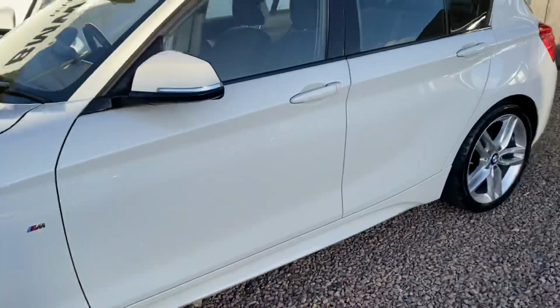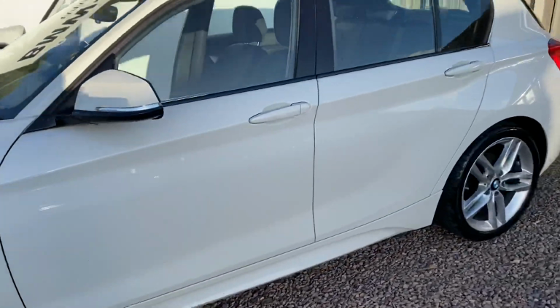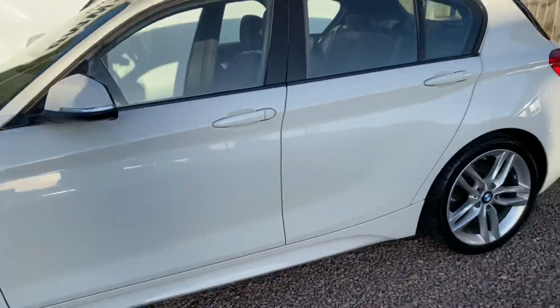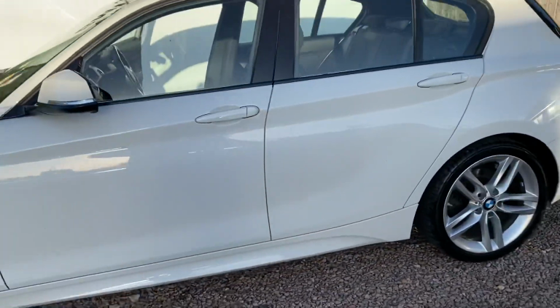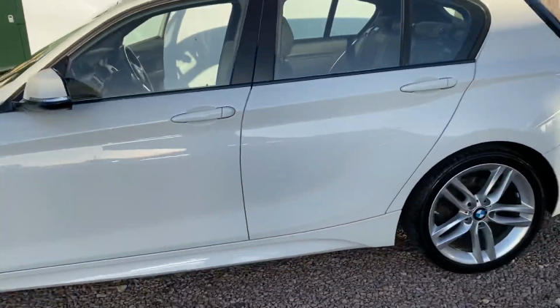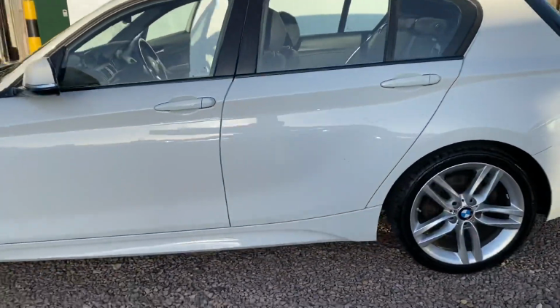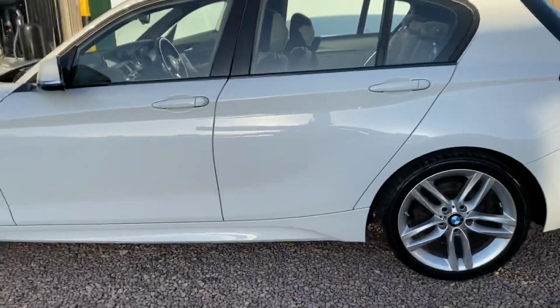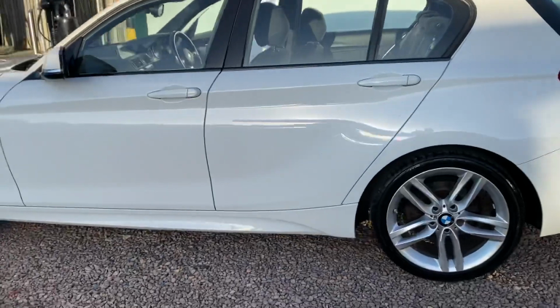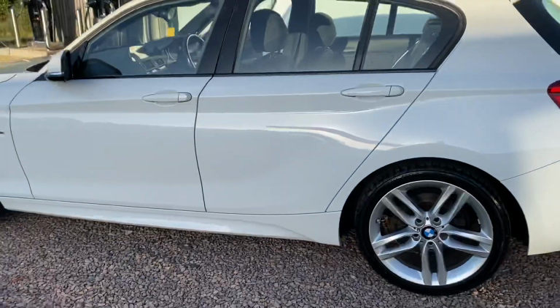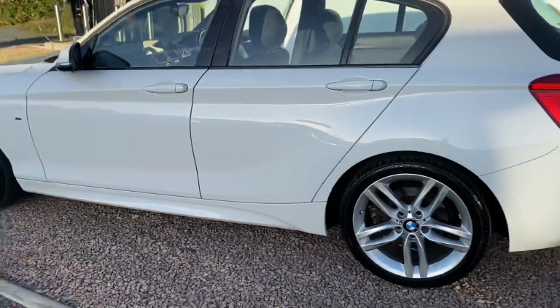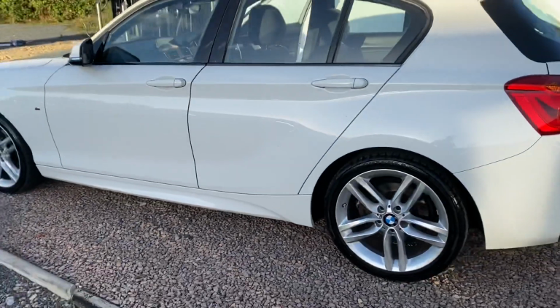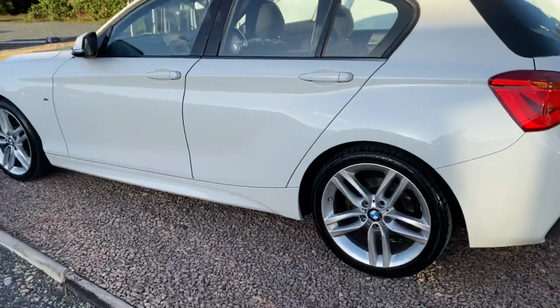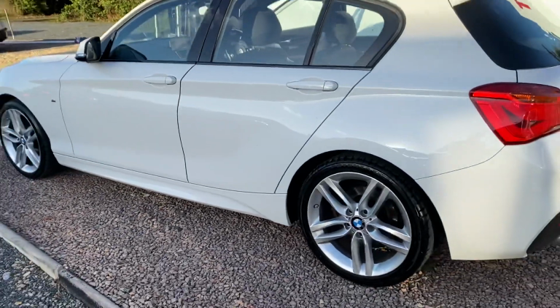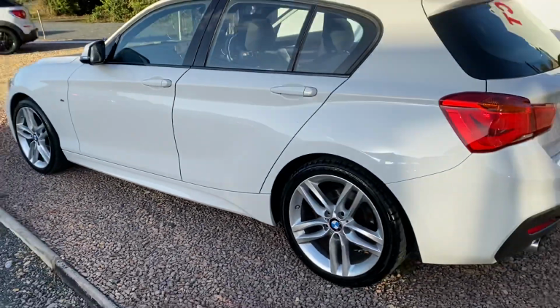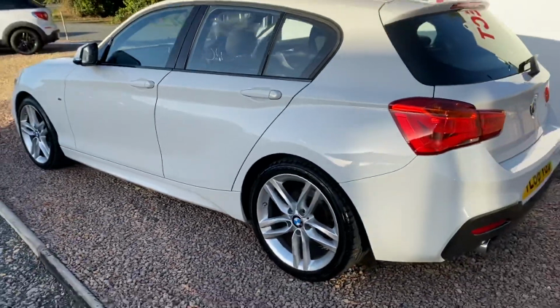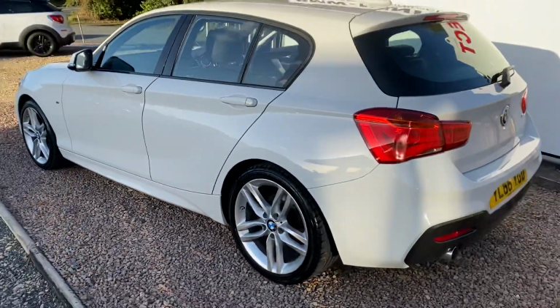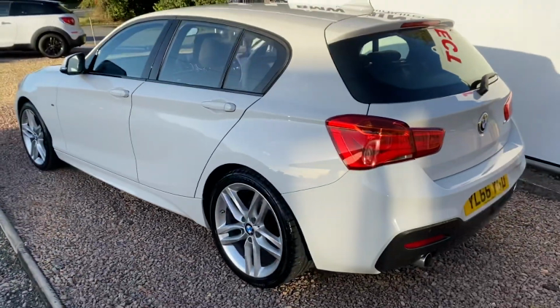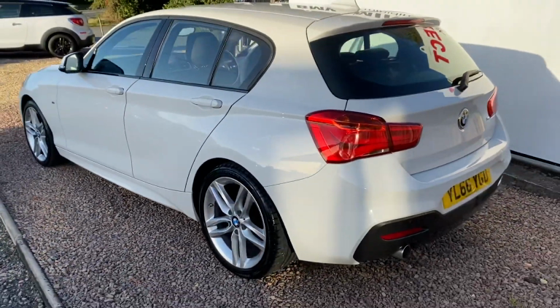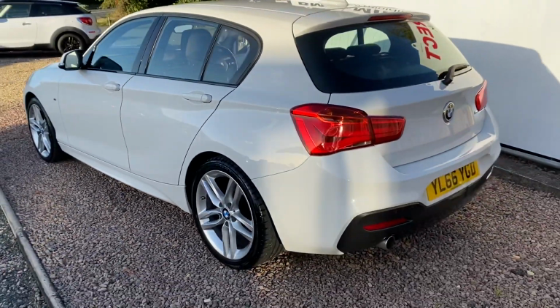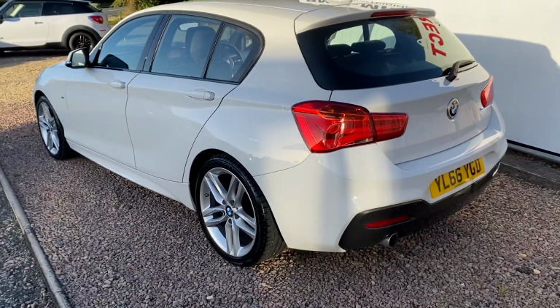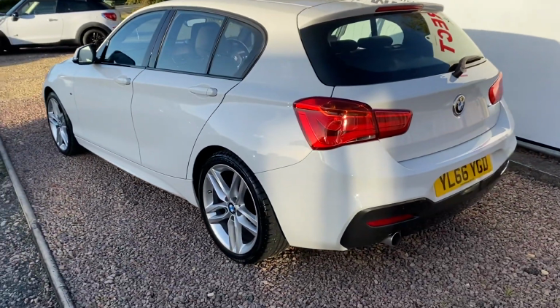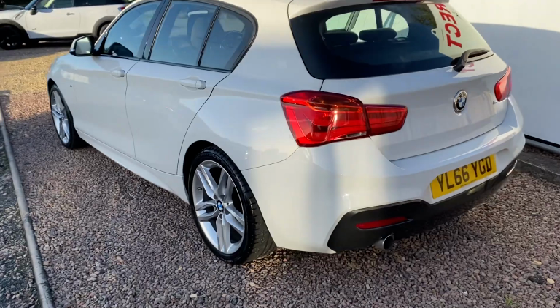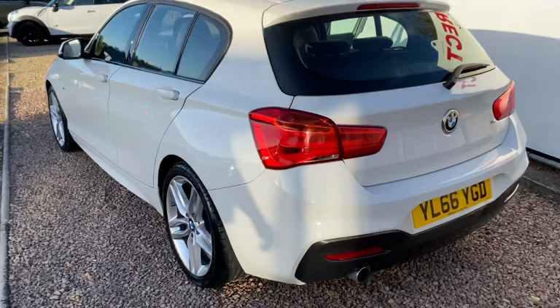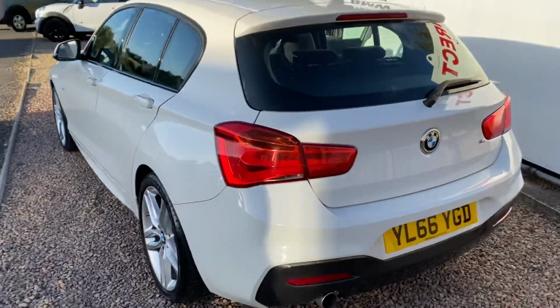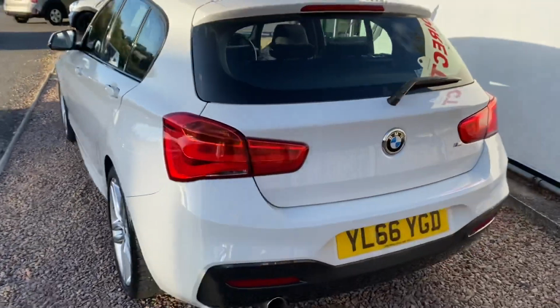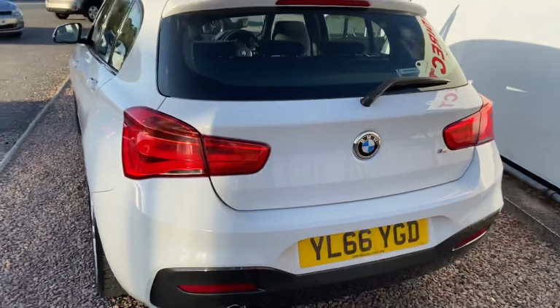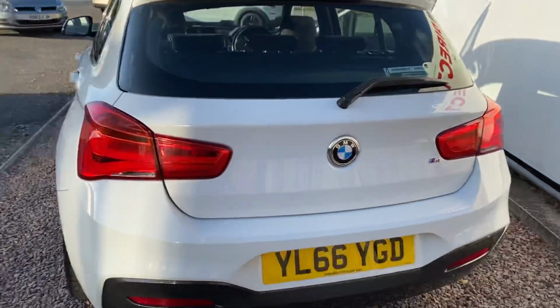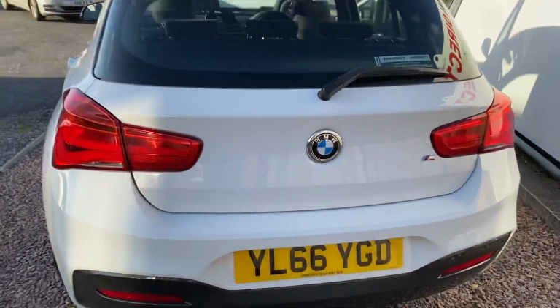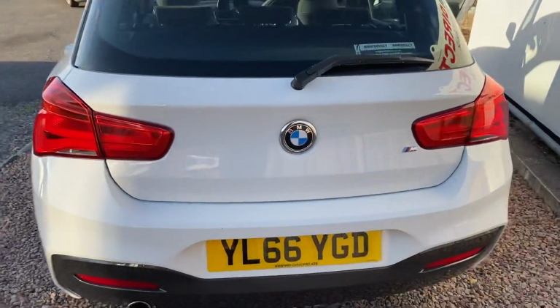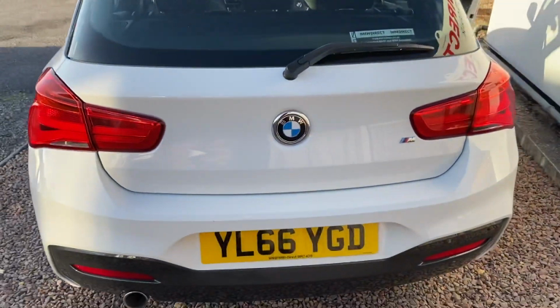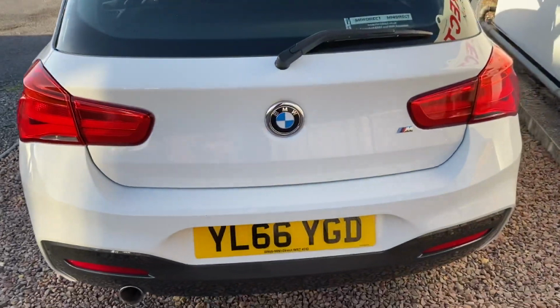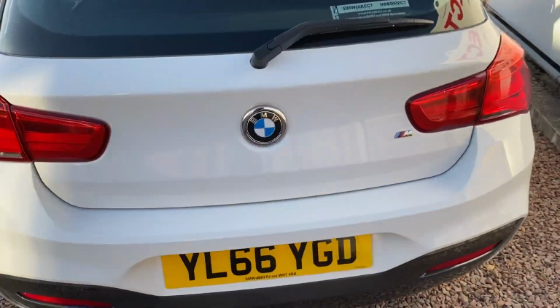Great mileage, full service history. The car has been very, very well pampered as you can see. LED rear lights and the M Sport styling kit.